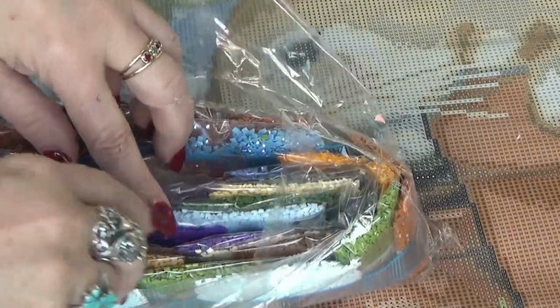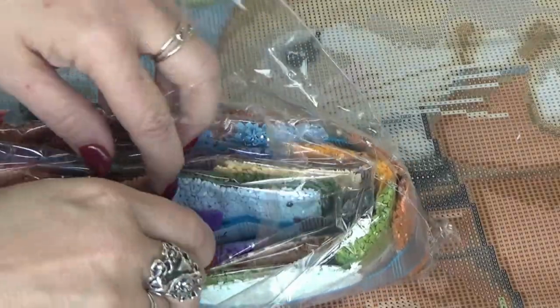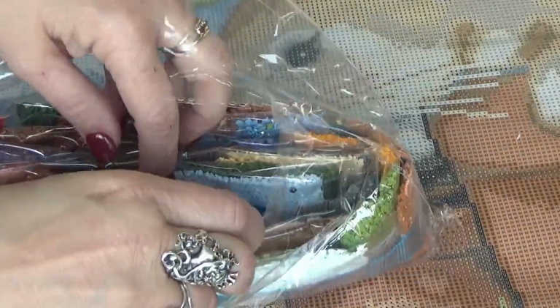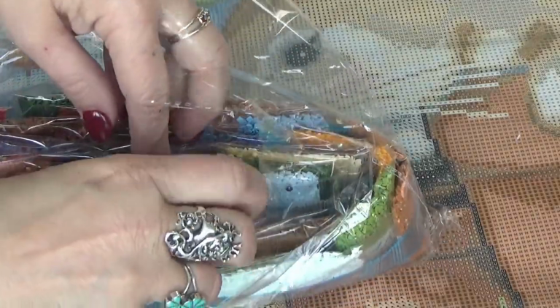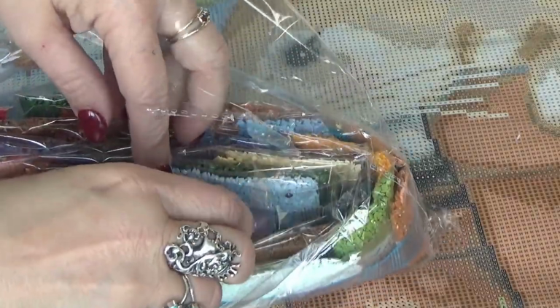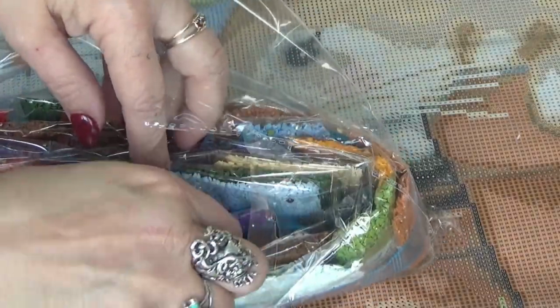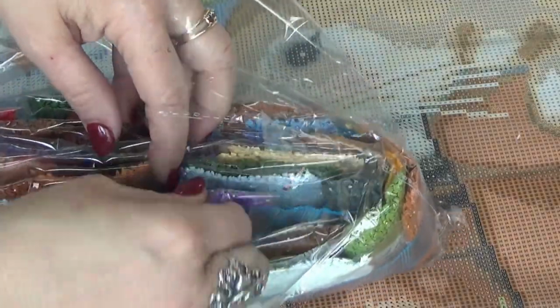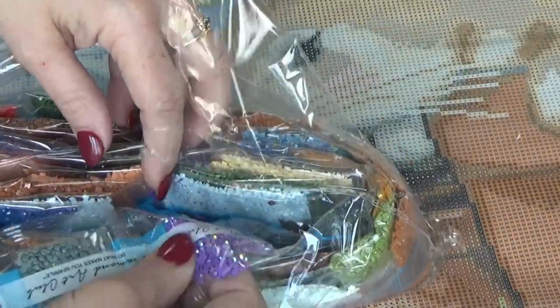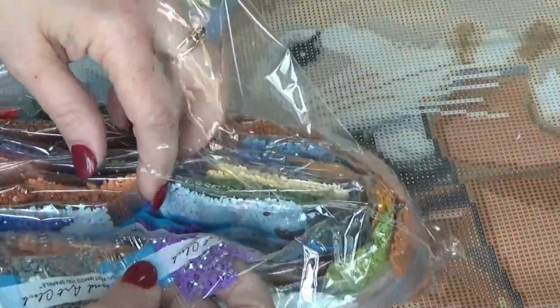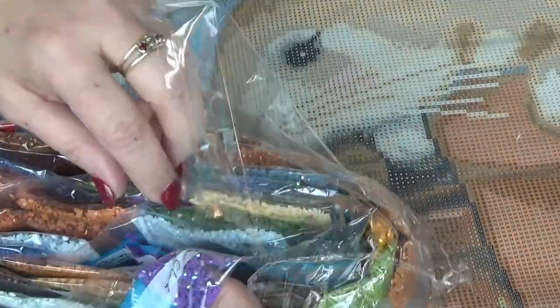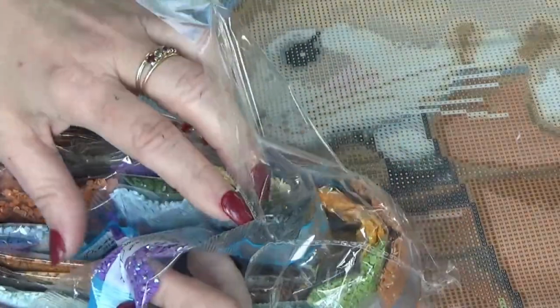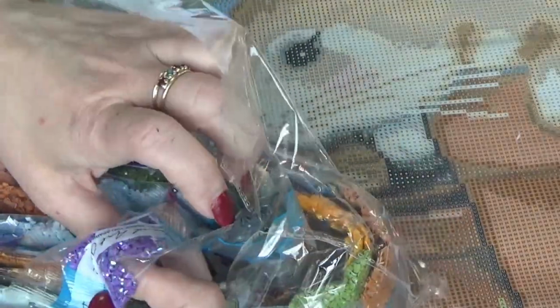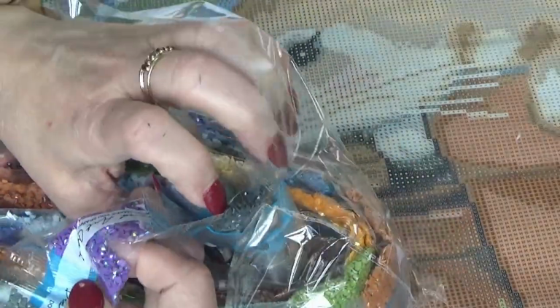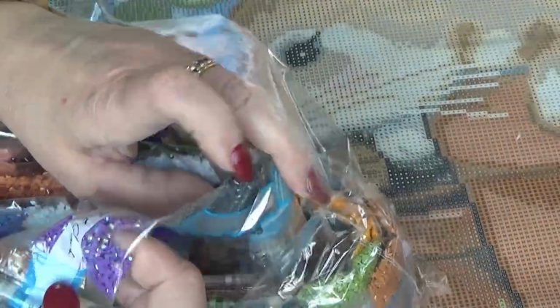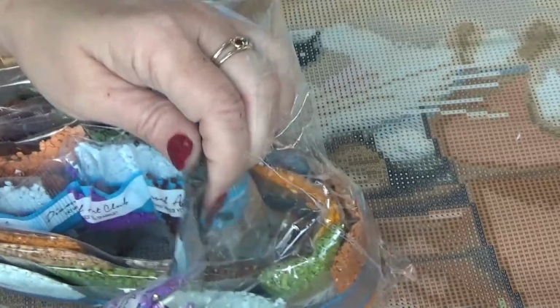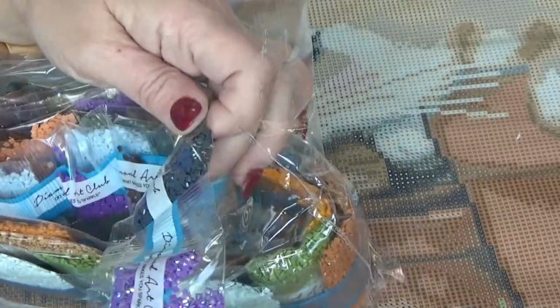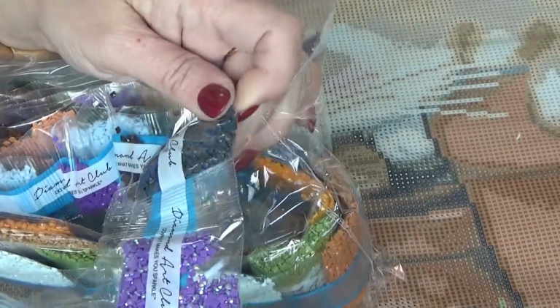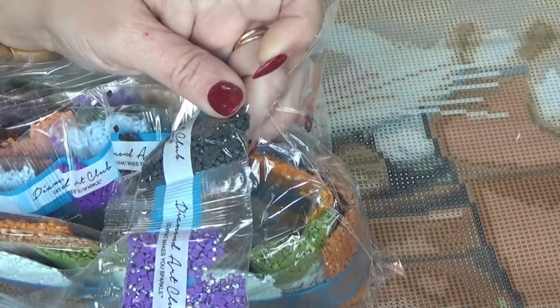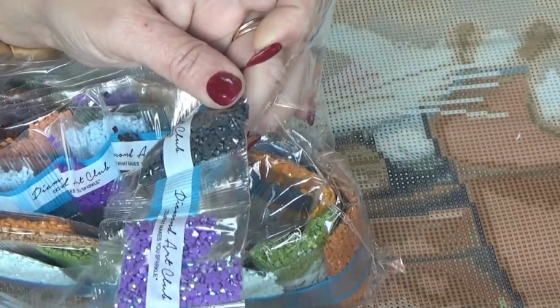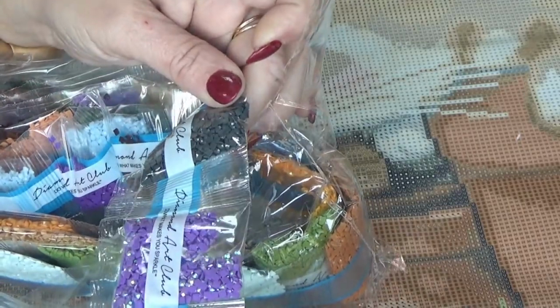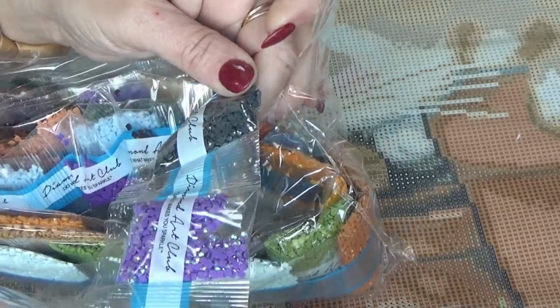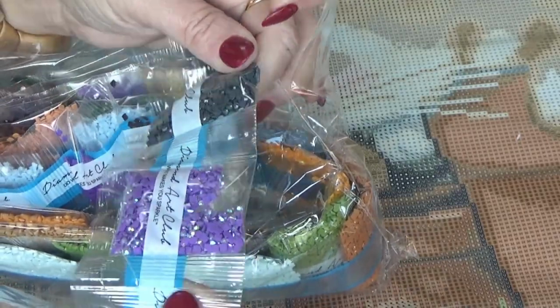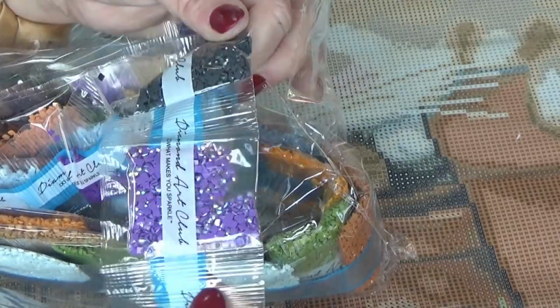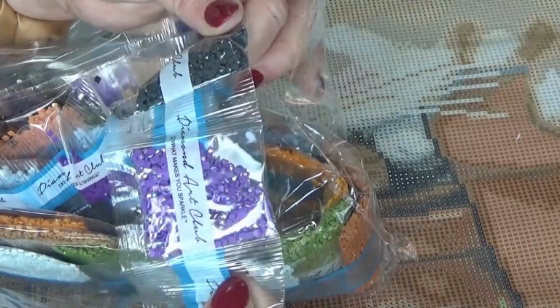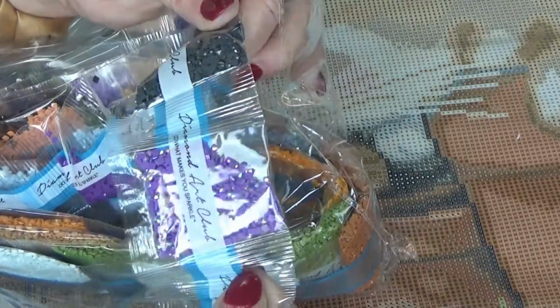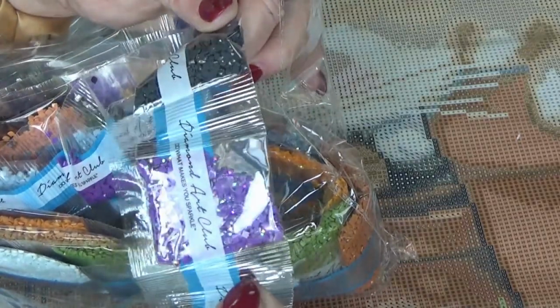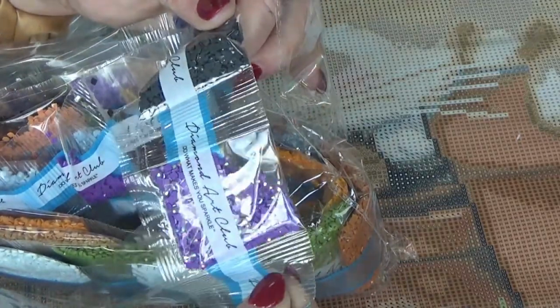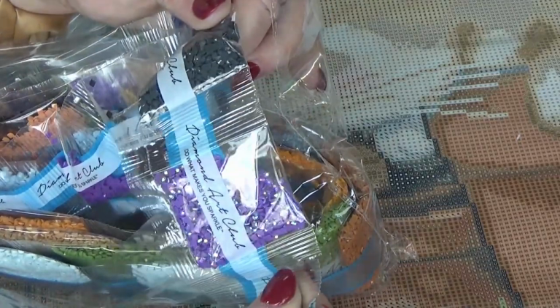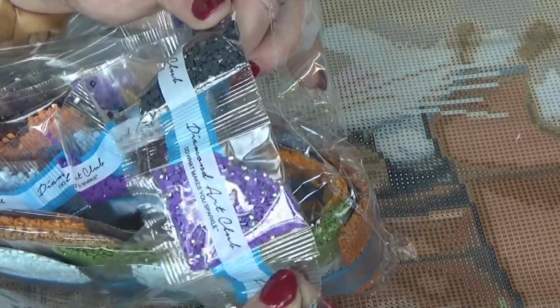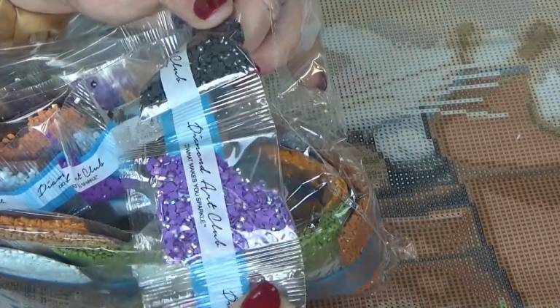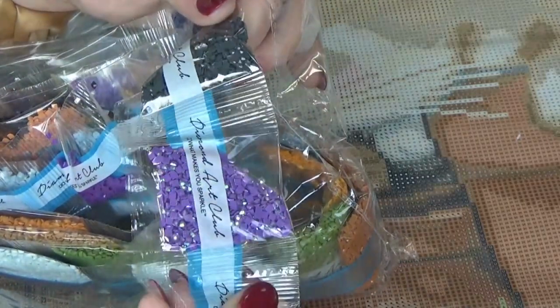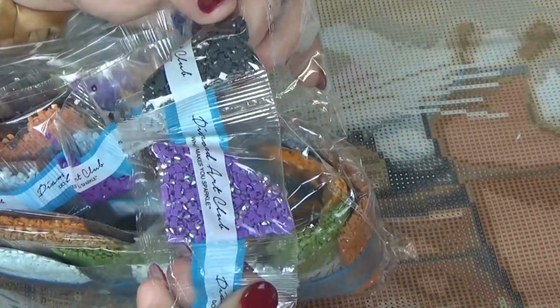And a purple — the purple AB. Gorgeous, and so sparkly.